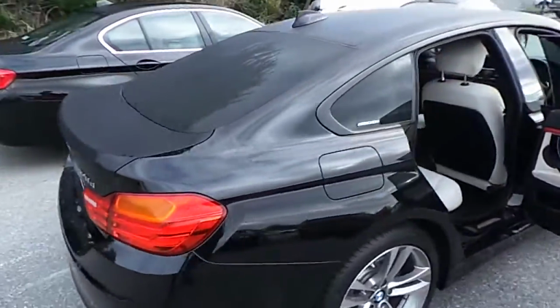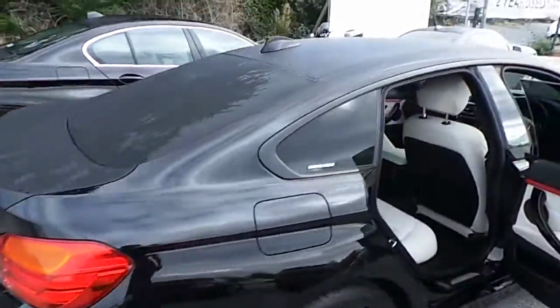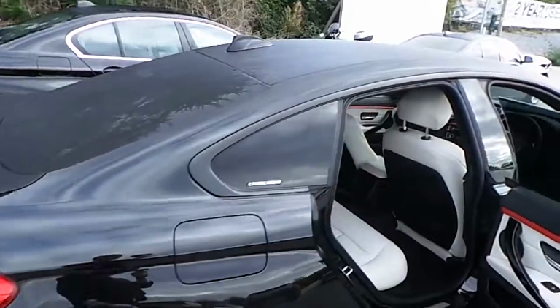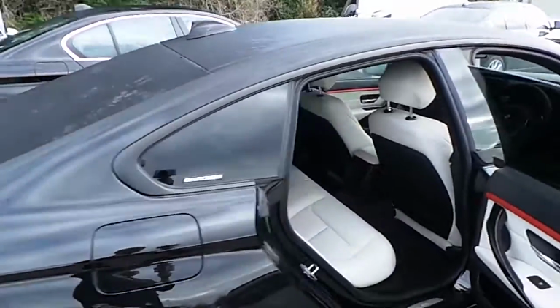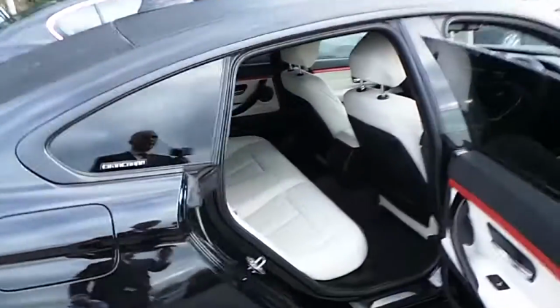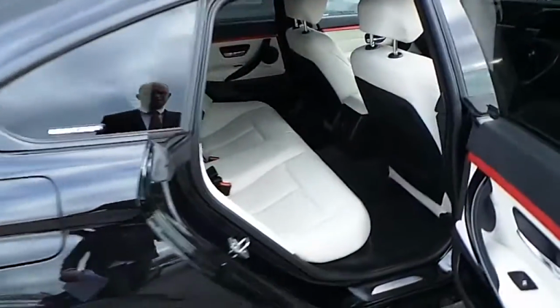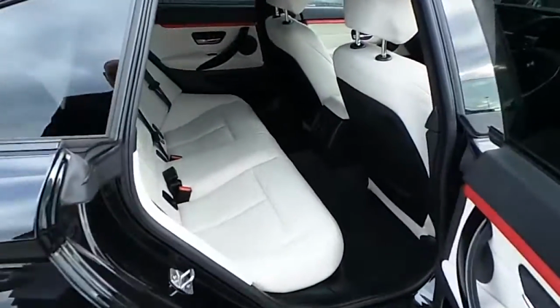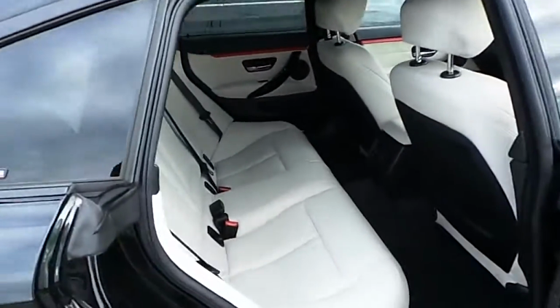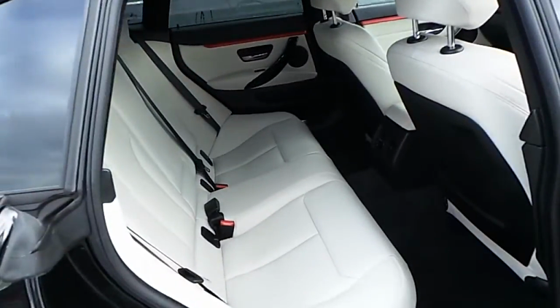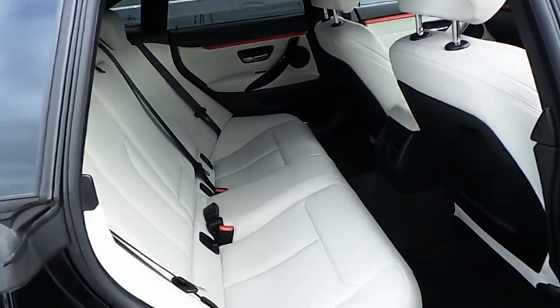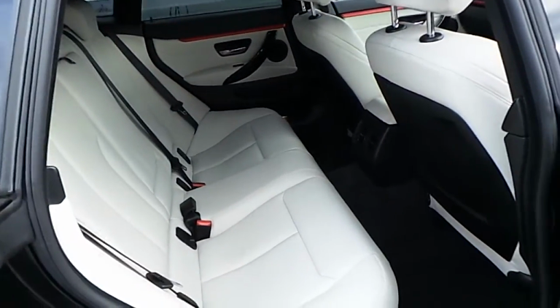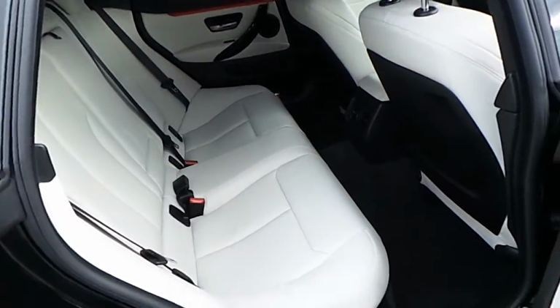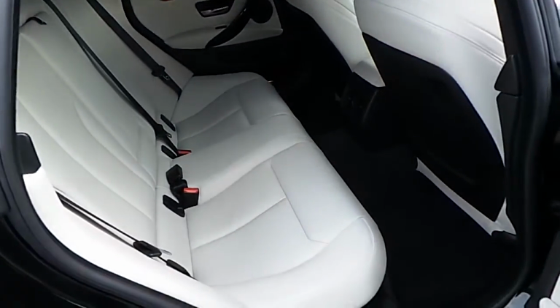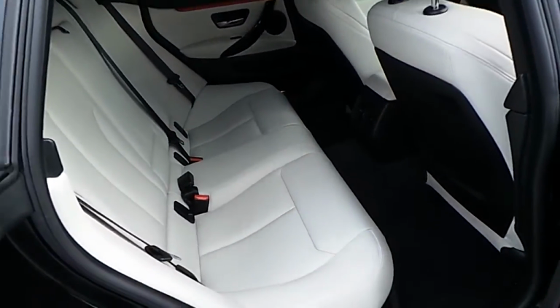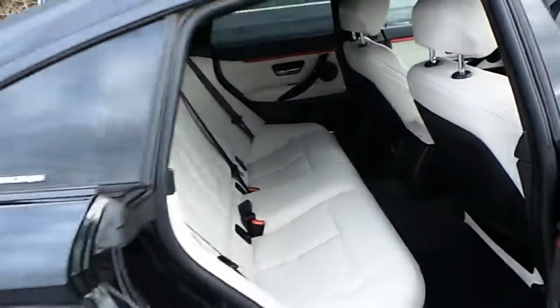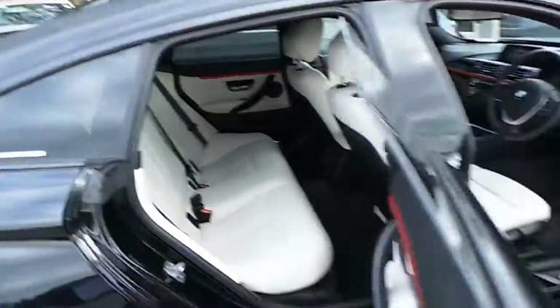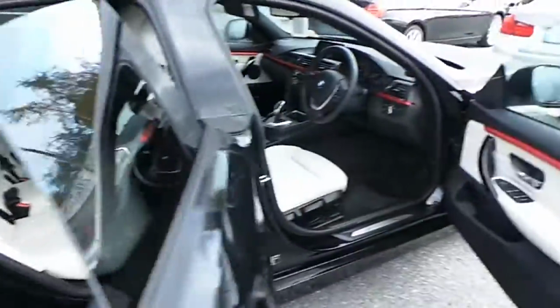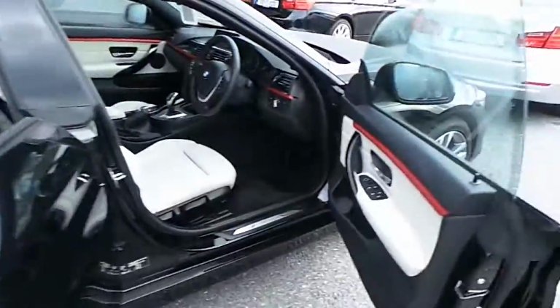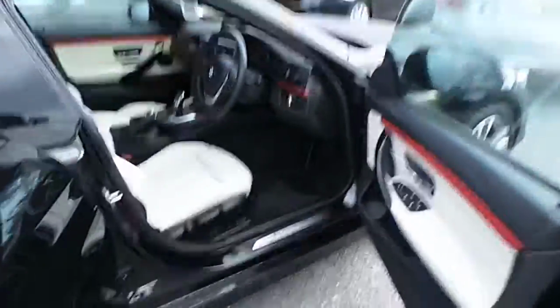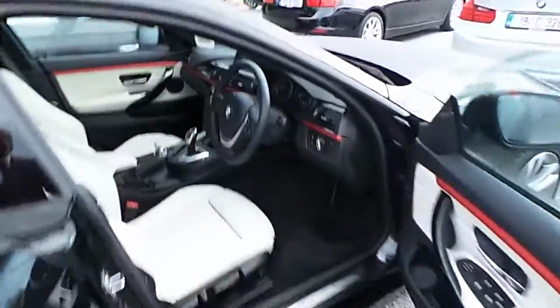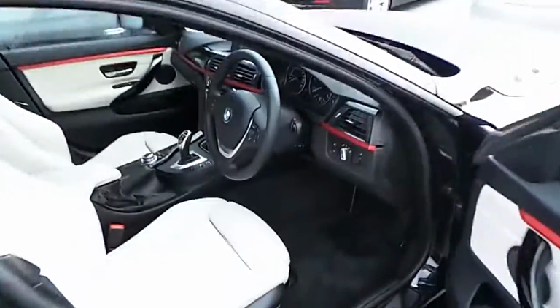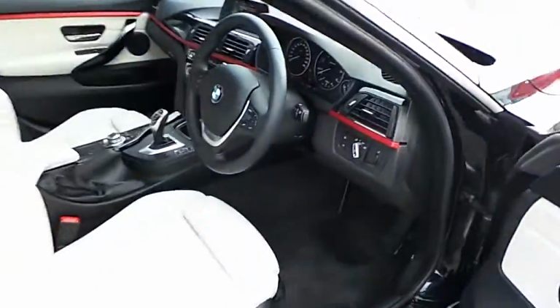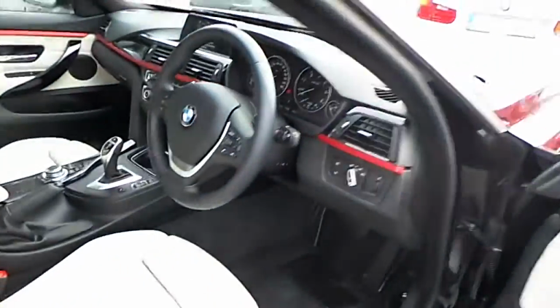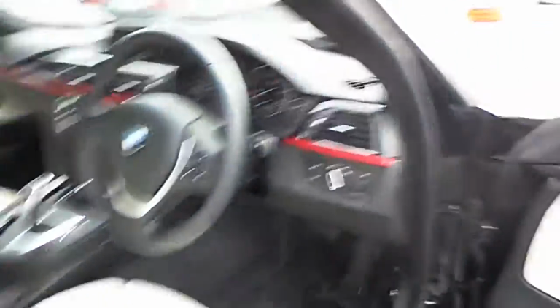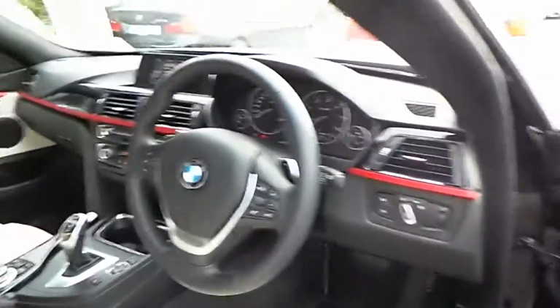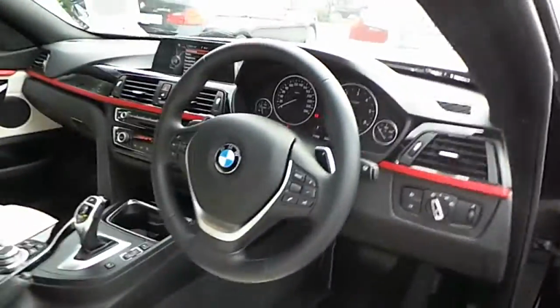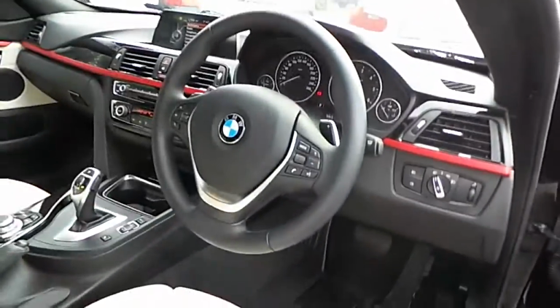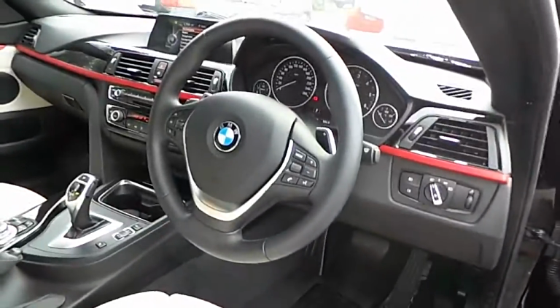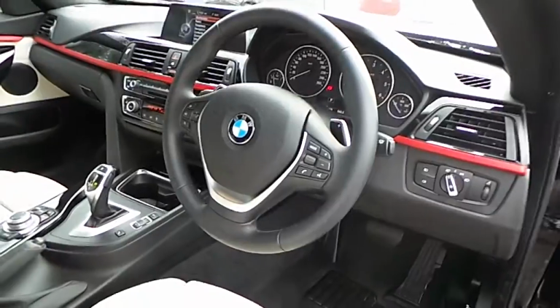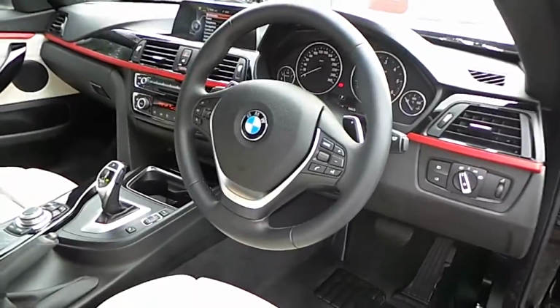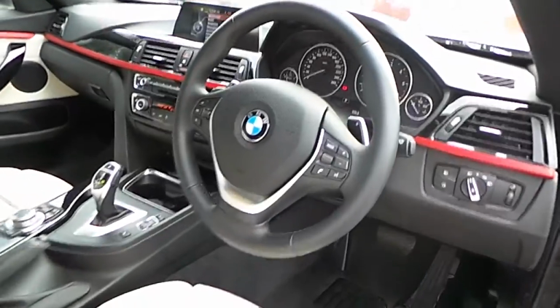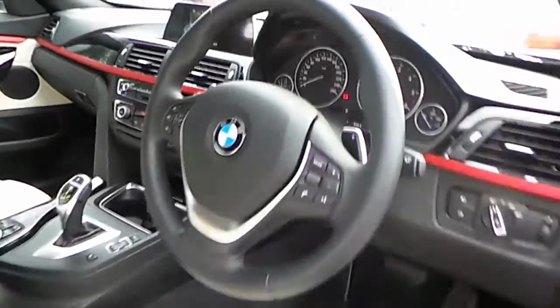This car also comes with sun-protected glass and an ivory and black Dakota leather interior. Moving to the front, it has automatic headlights and wipers, and a sports leather multifunction steering wheel with cruise control and speed limiter.